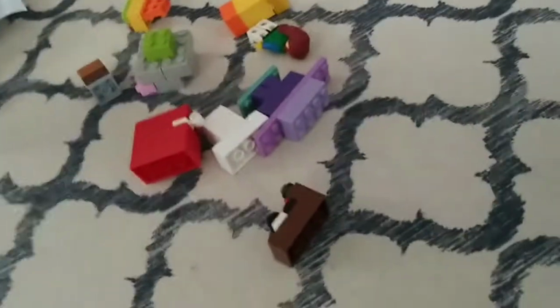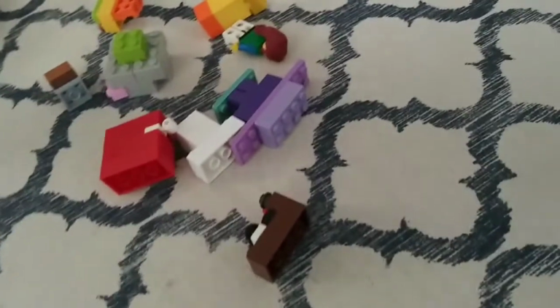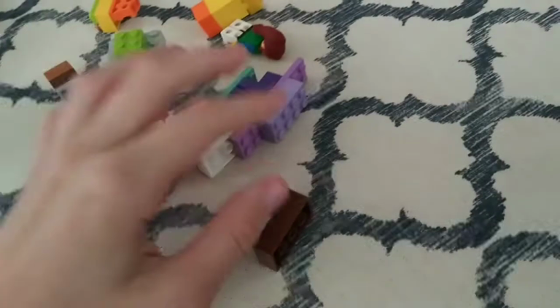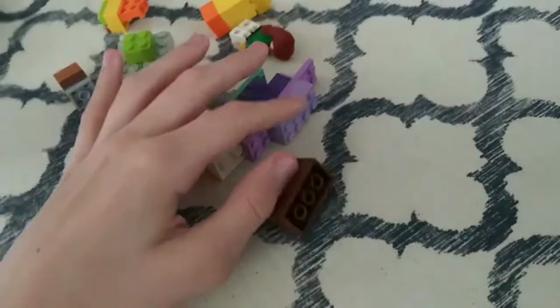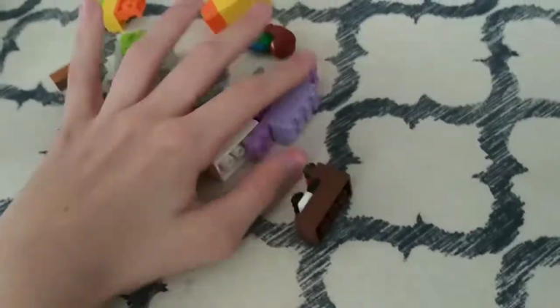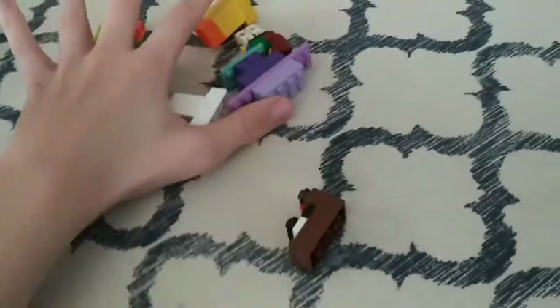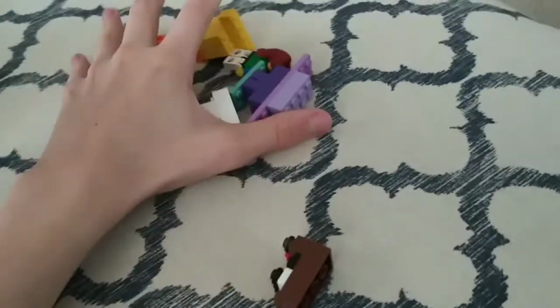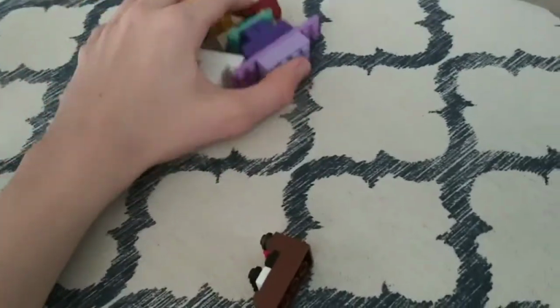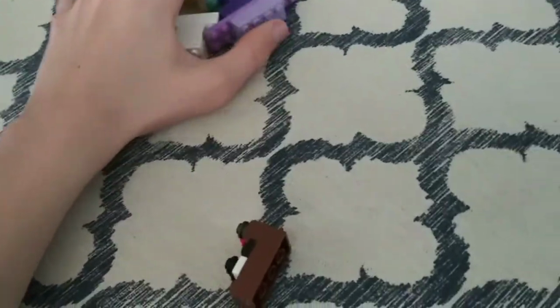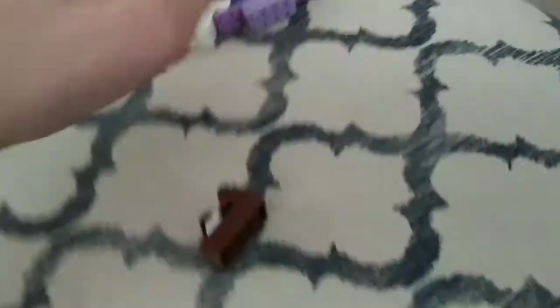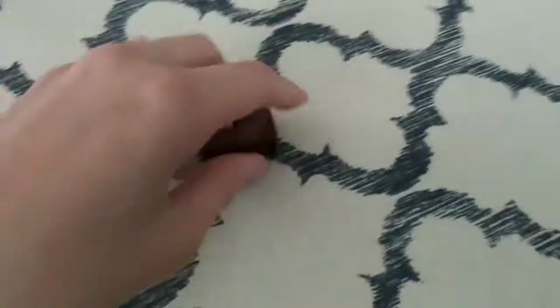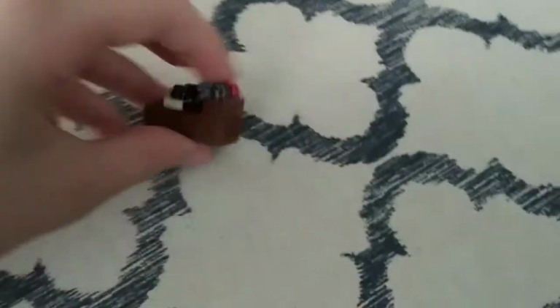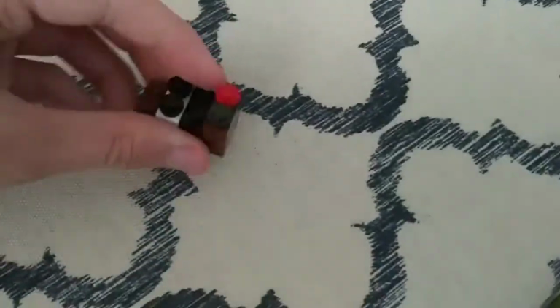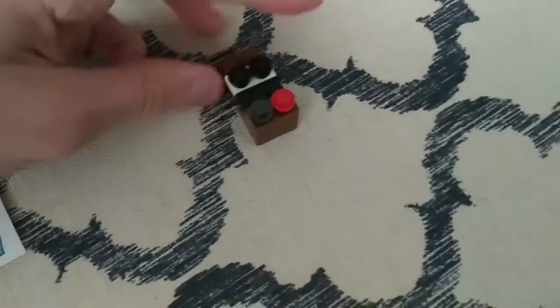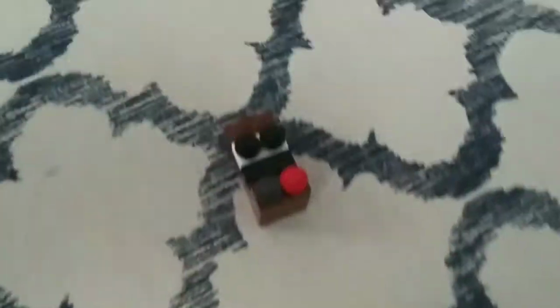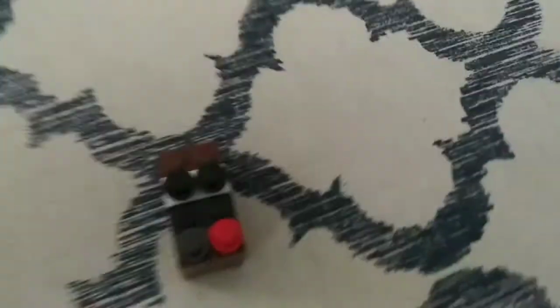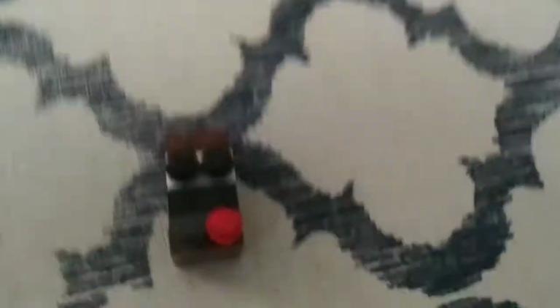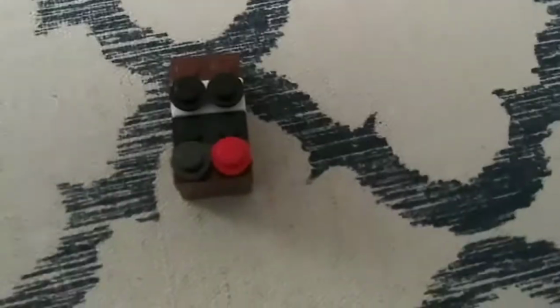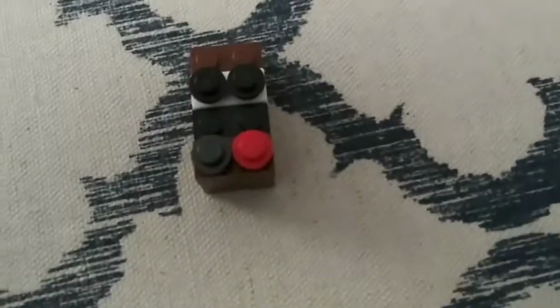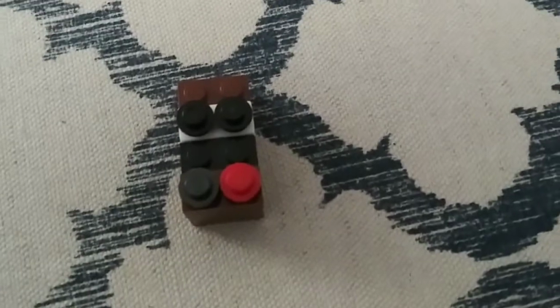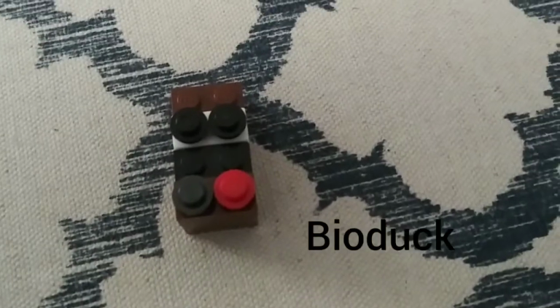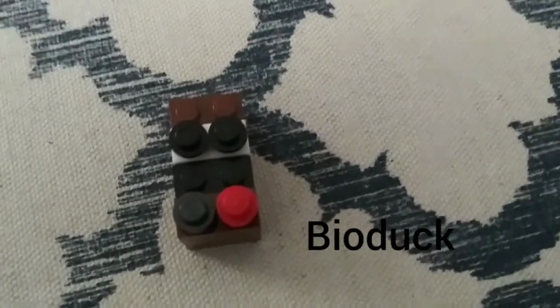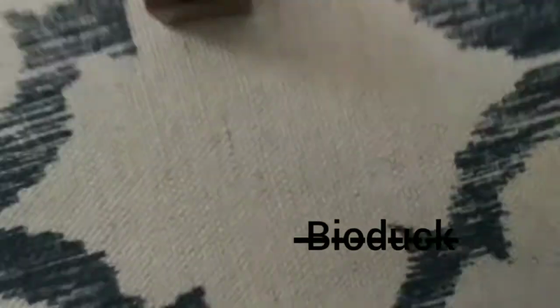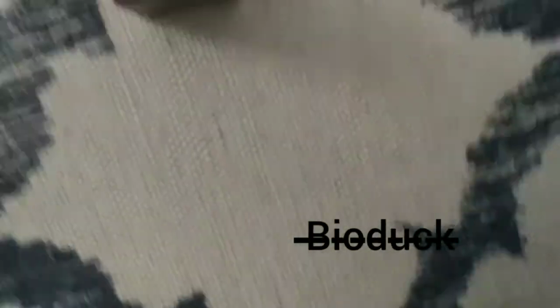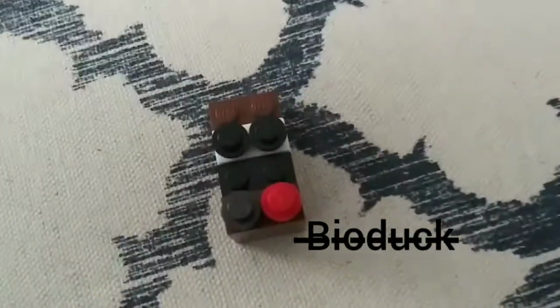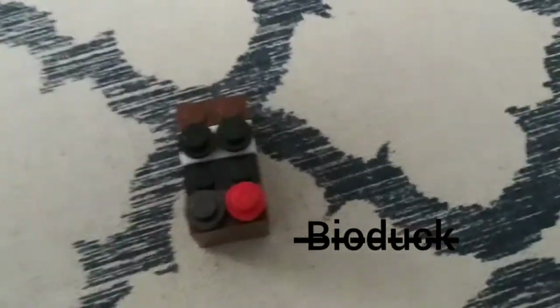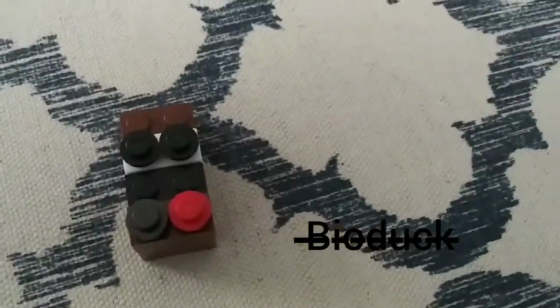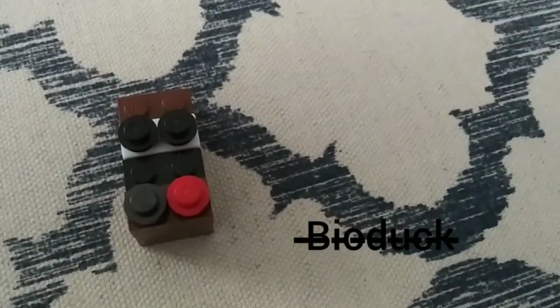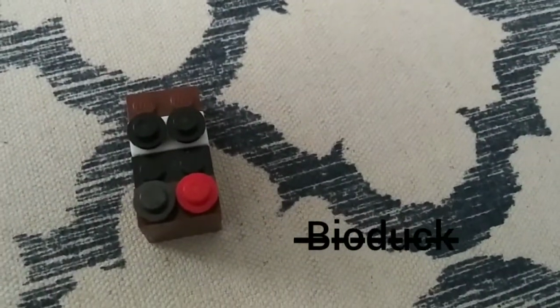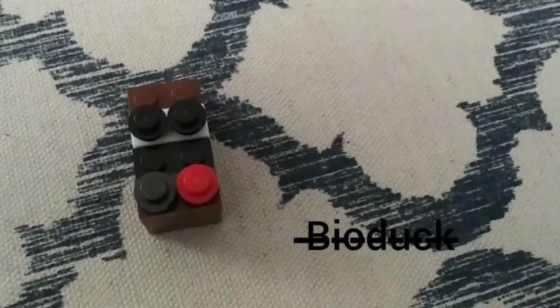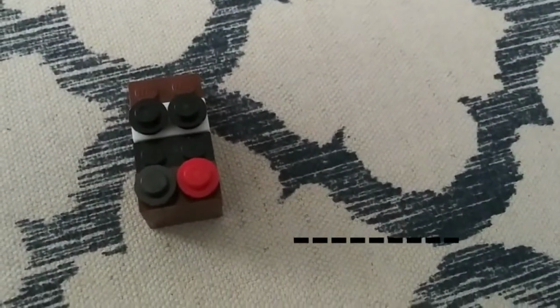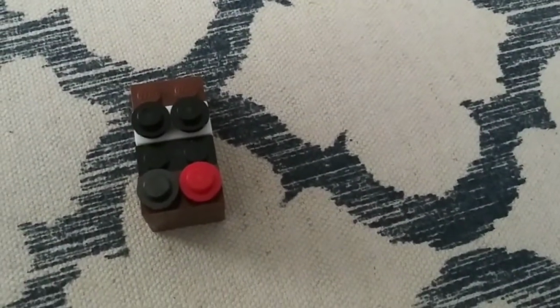Okay, first, let's build a great character. BioDuck — I mean, Magic Book. Magic Book. He's not BioDuck. He's Magic Book.